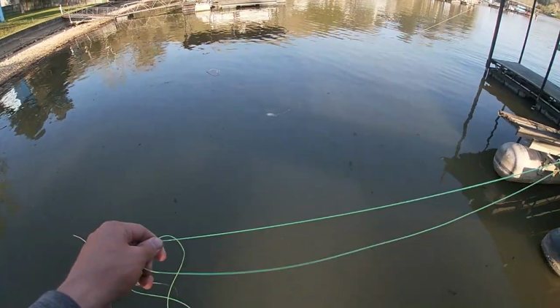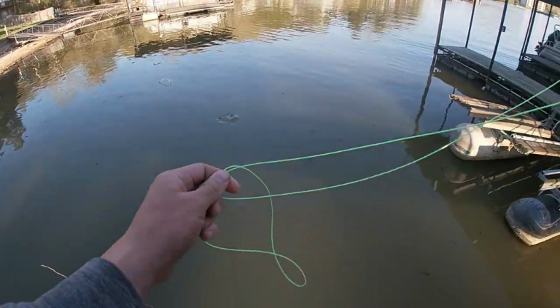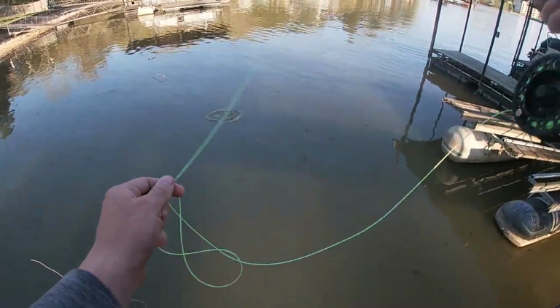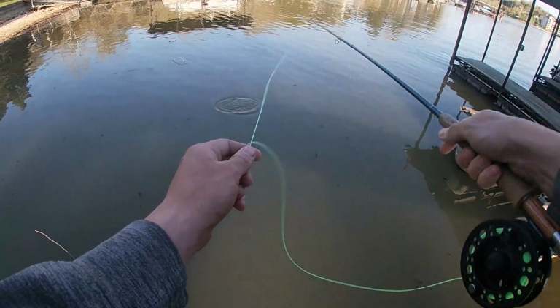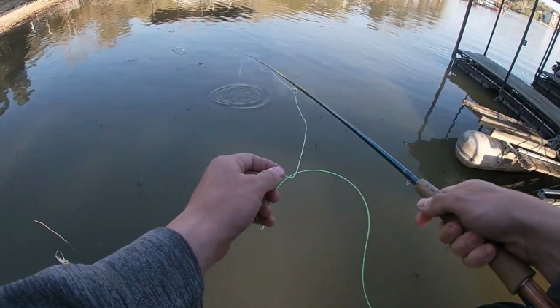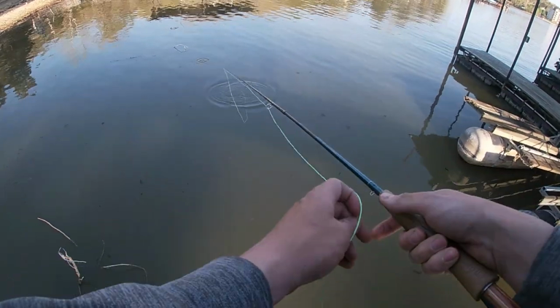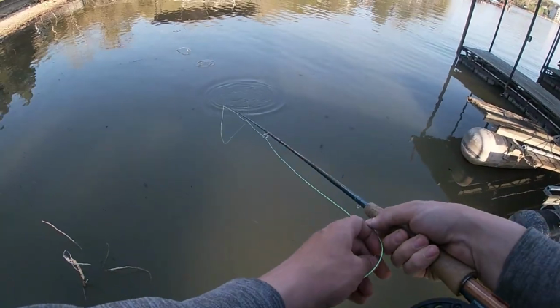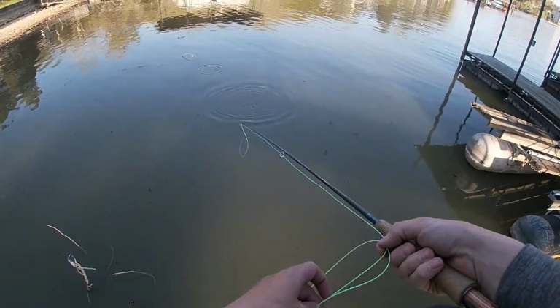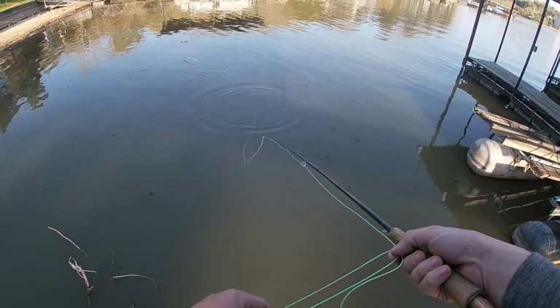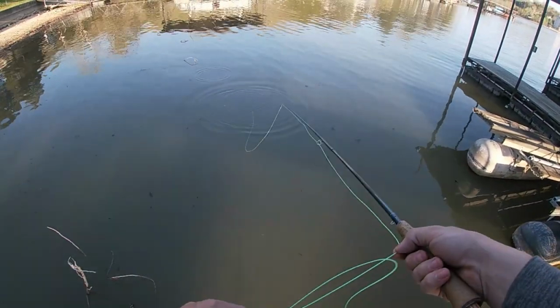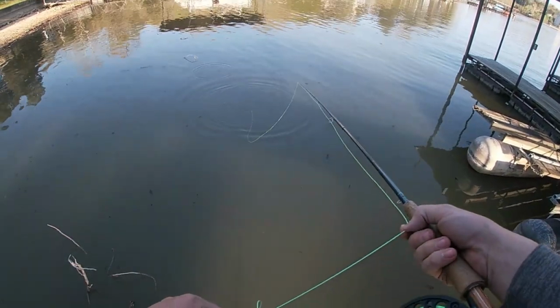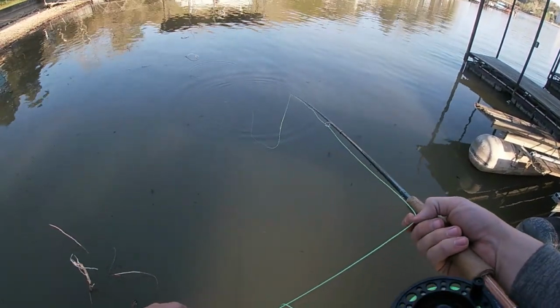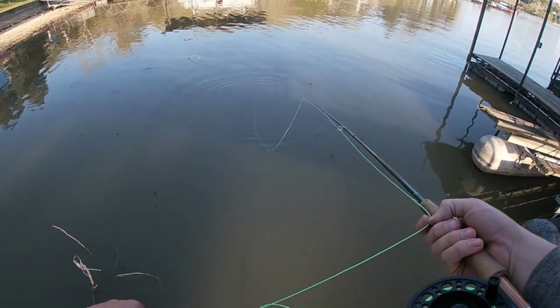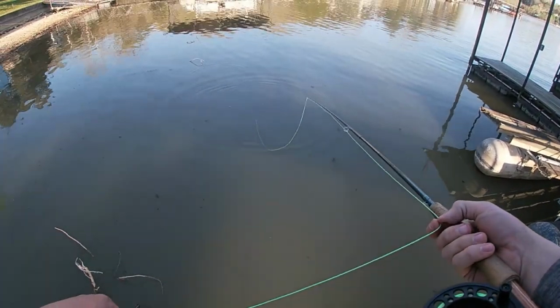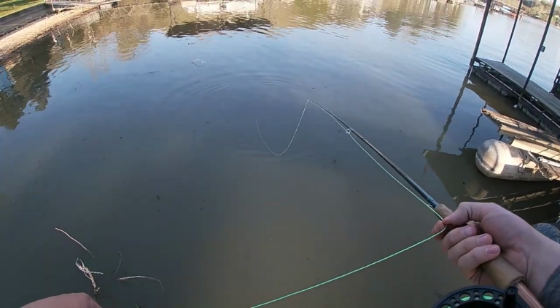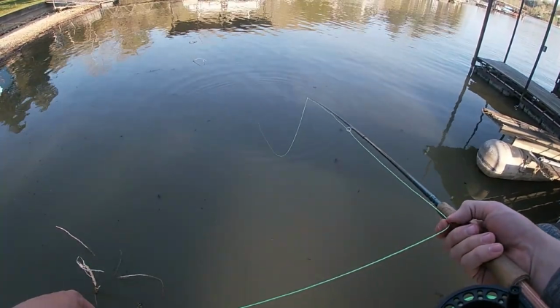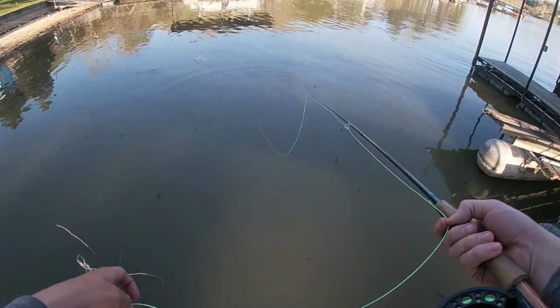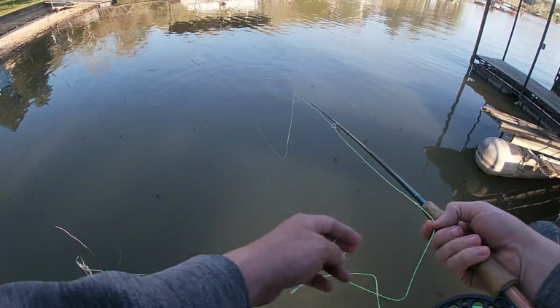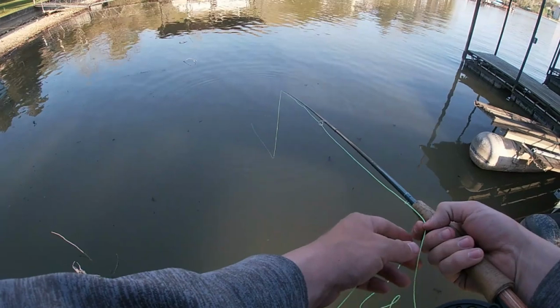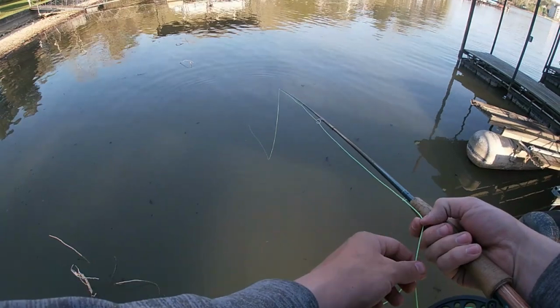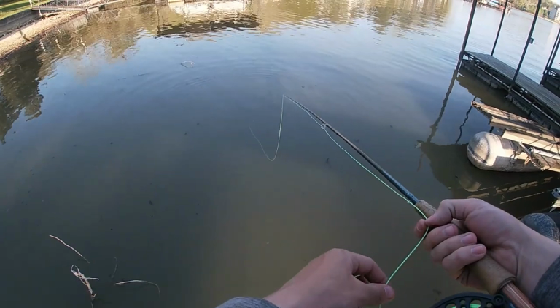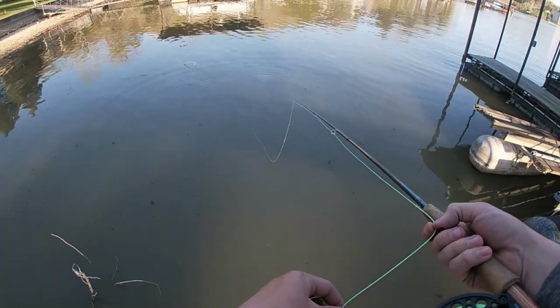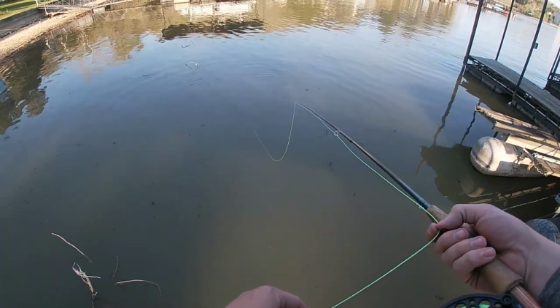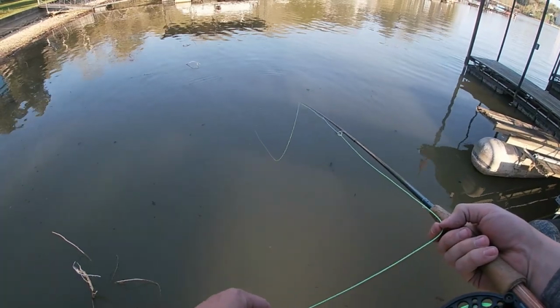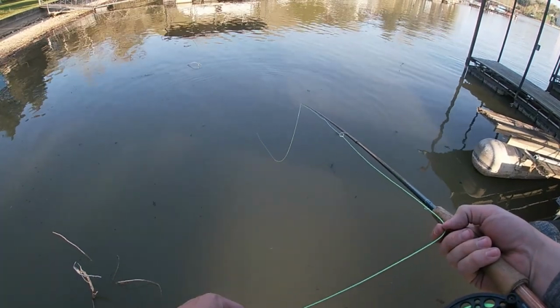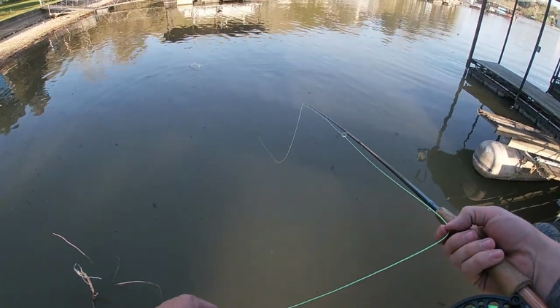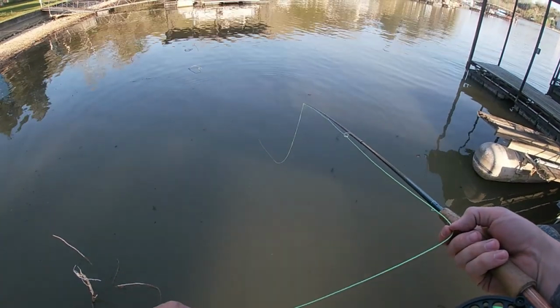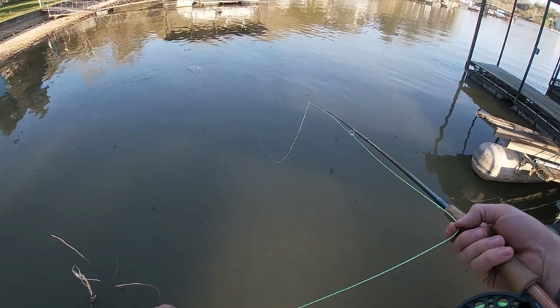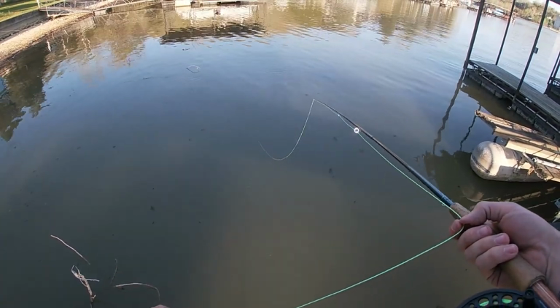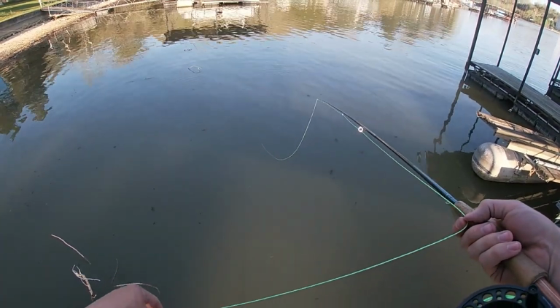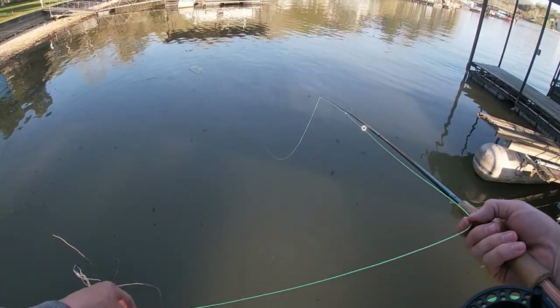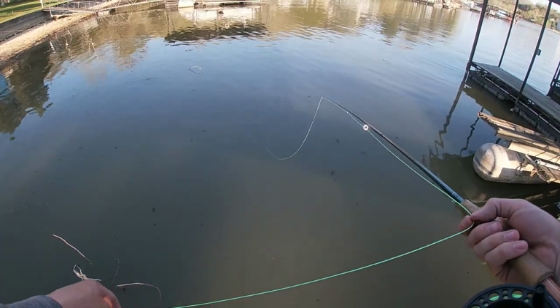There's a fish. She was a good one too. She was a good one. Had her barely hooked. That was a very light bite.